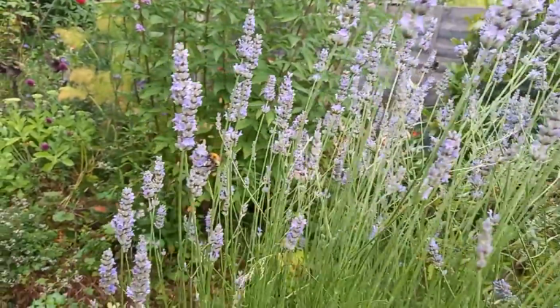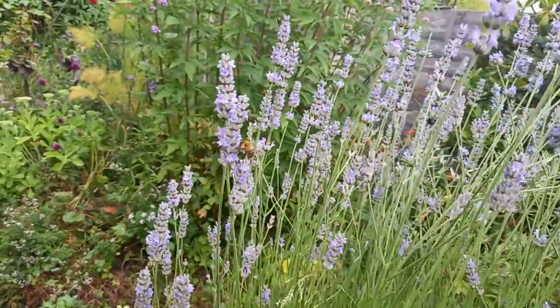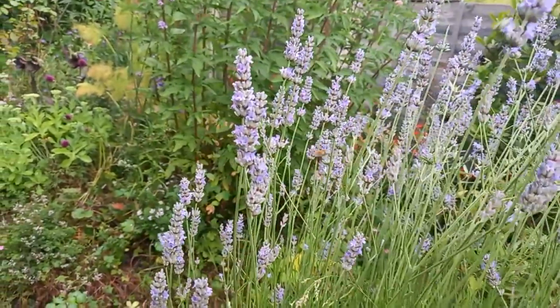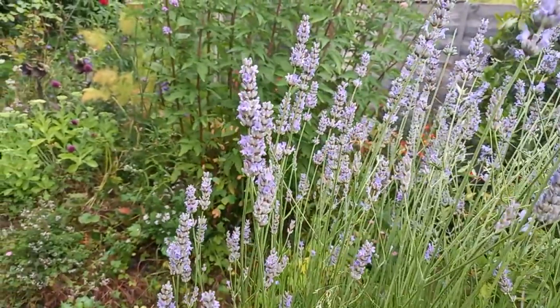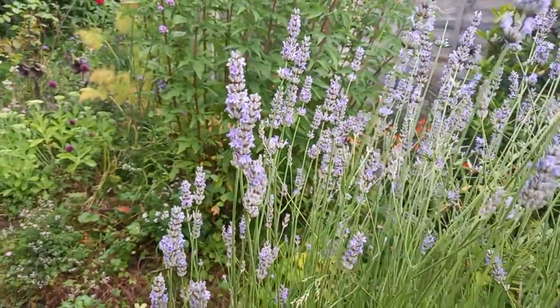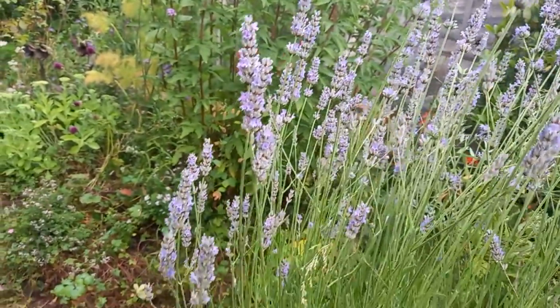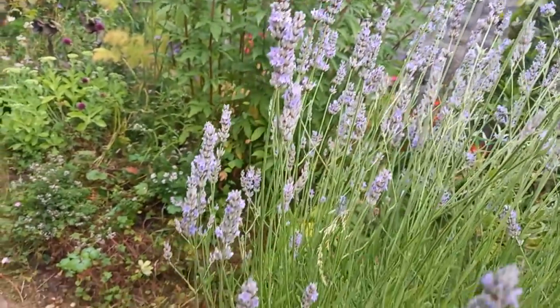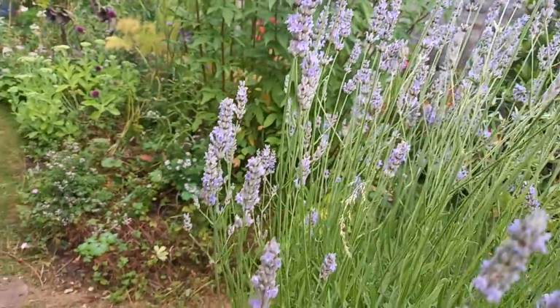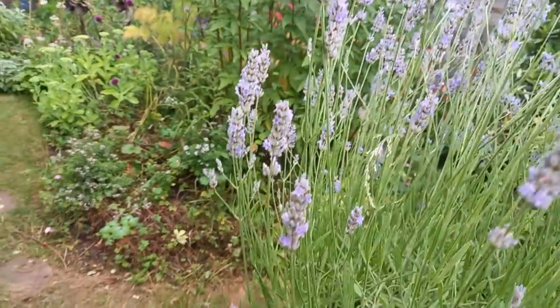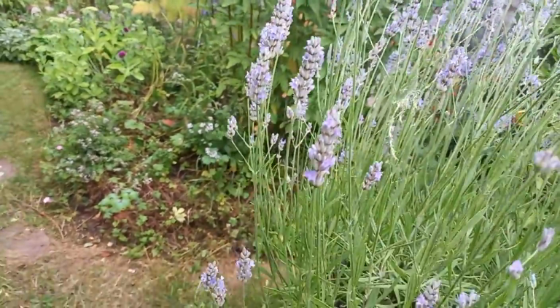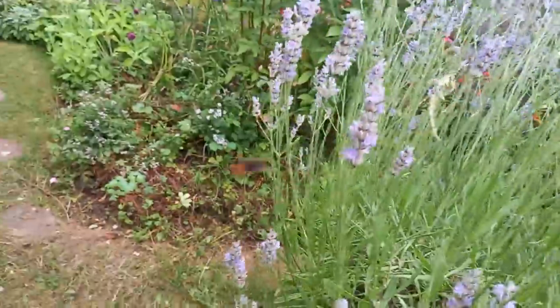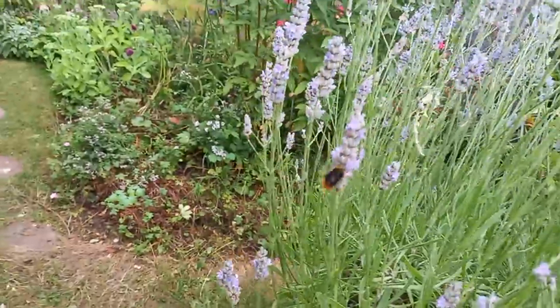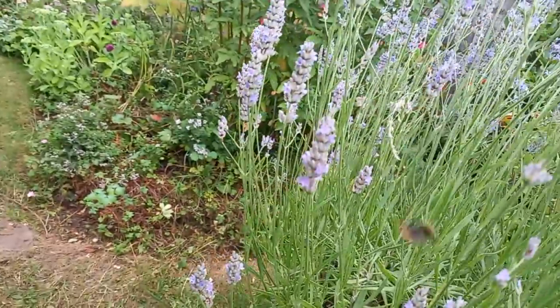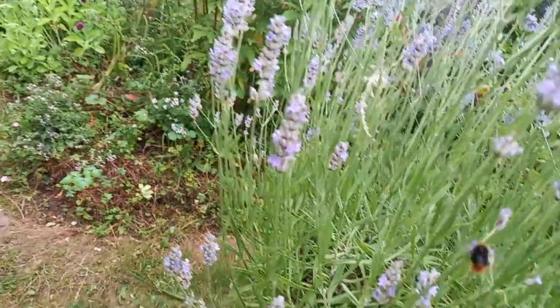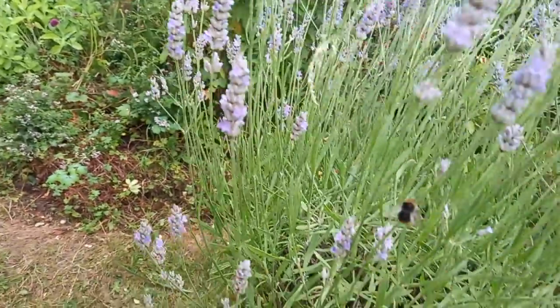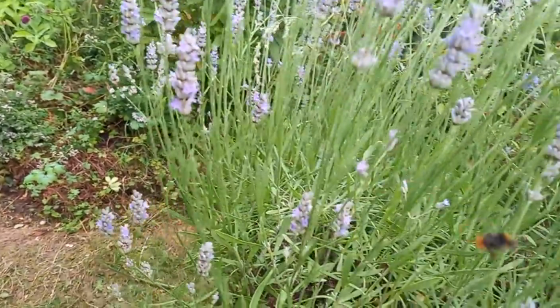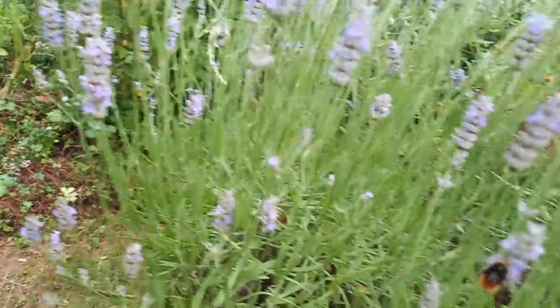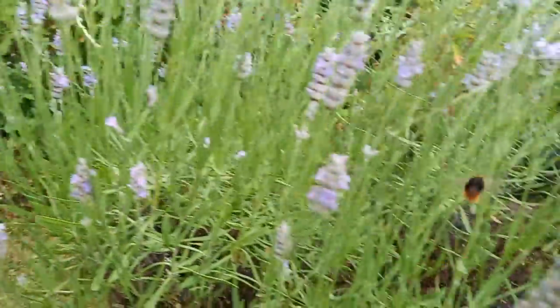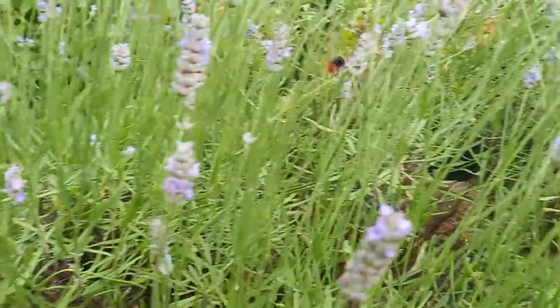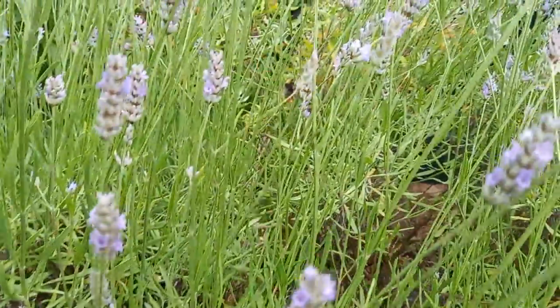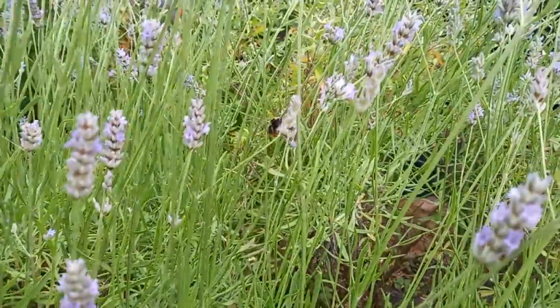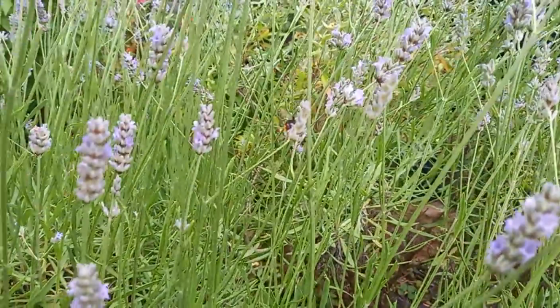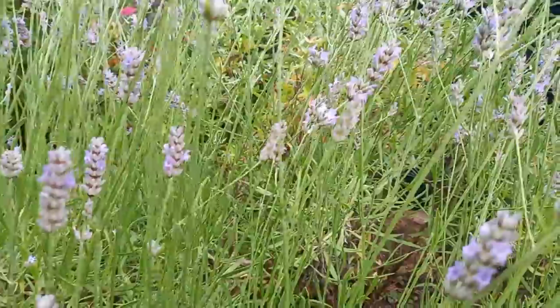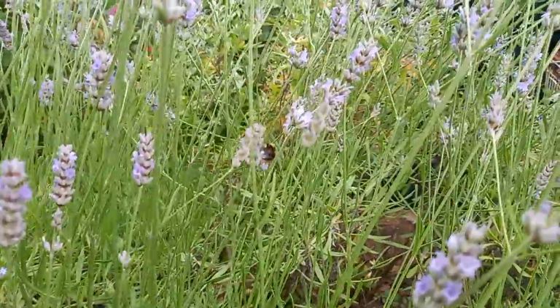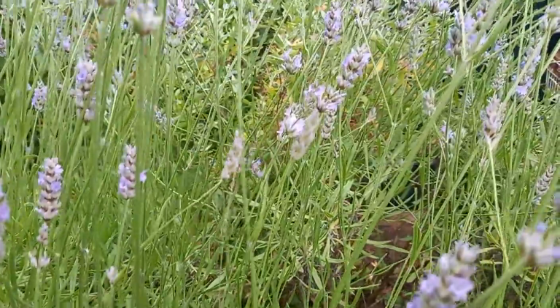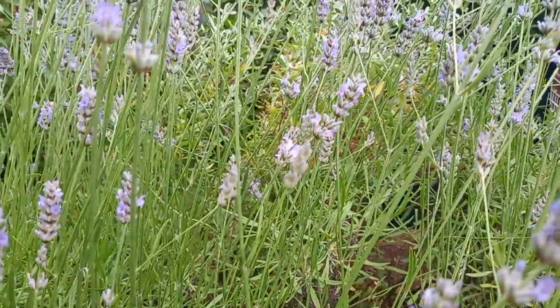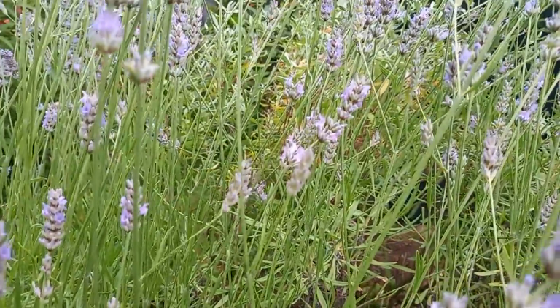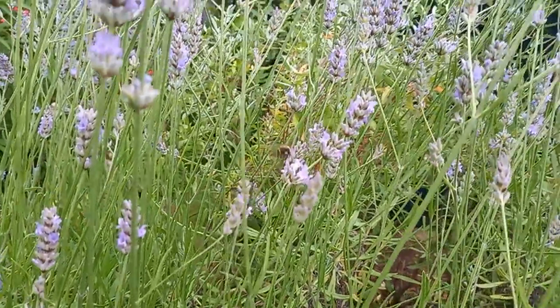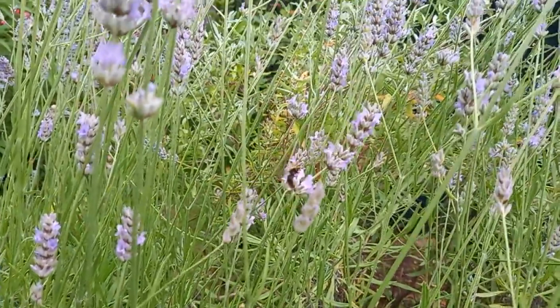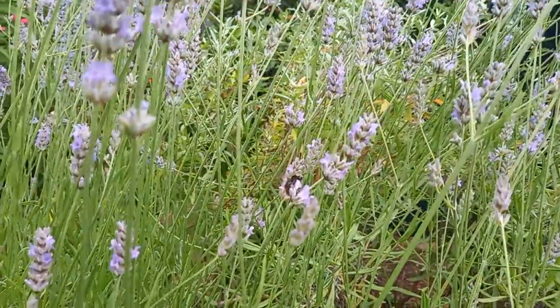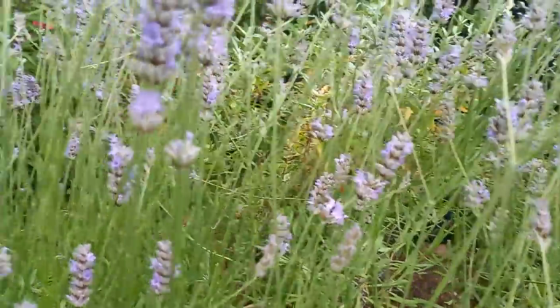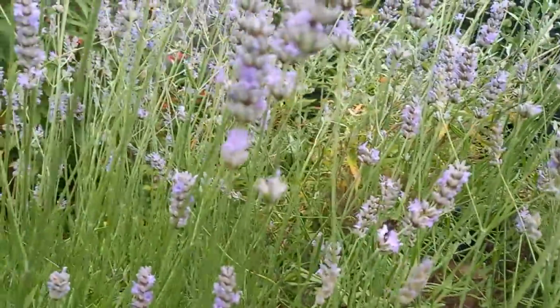Carder bee there — lovely beautiful carder bee — and a male red tail there. The male red tail has a yellow band behind its head and the red tail, where the females are just jet black with a red tail.